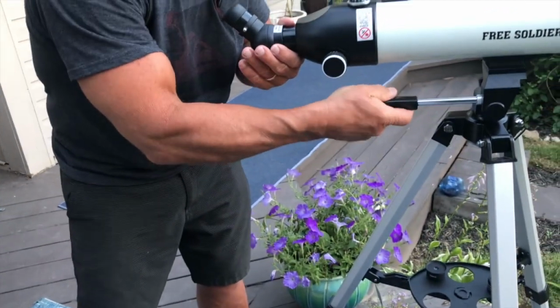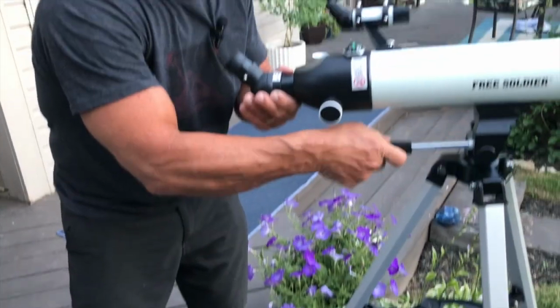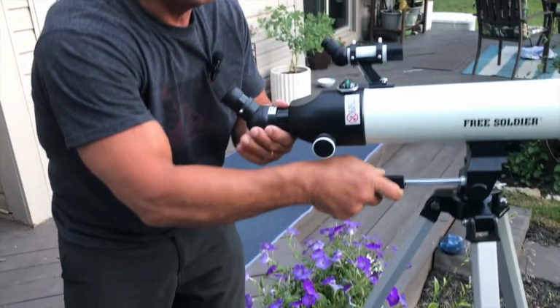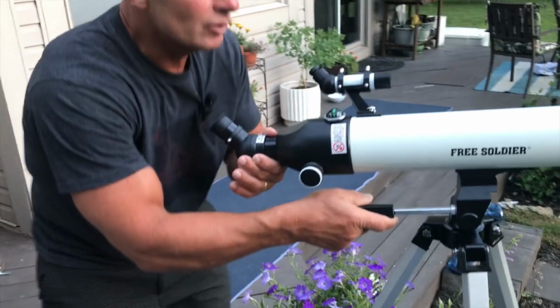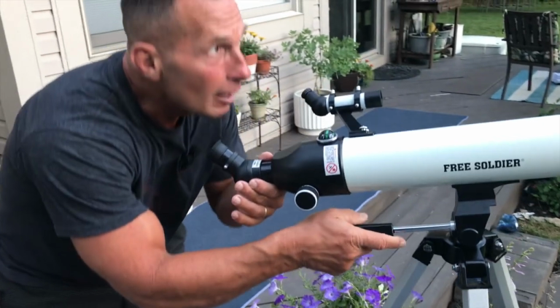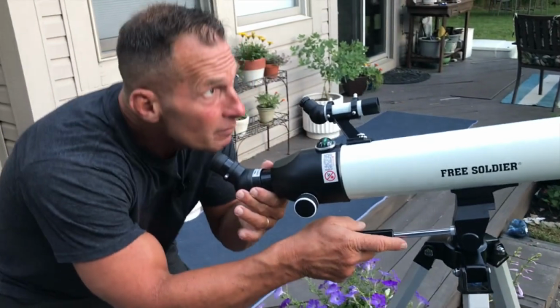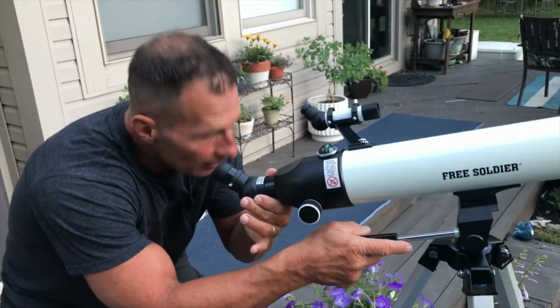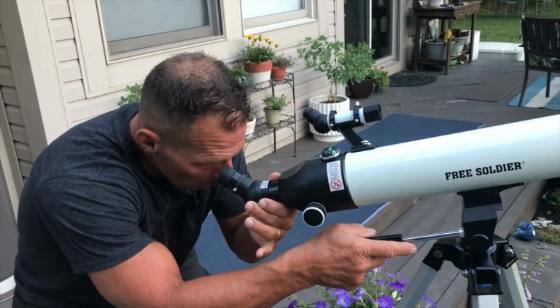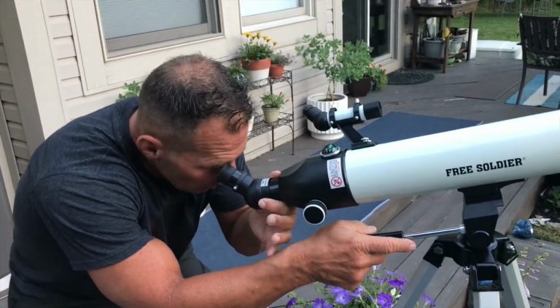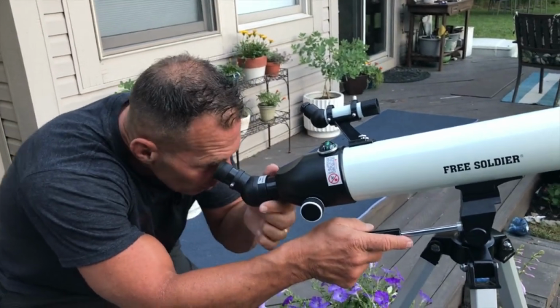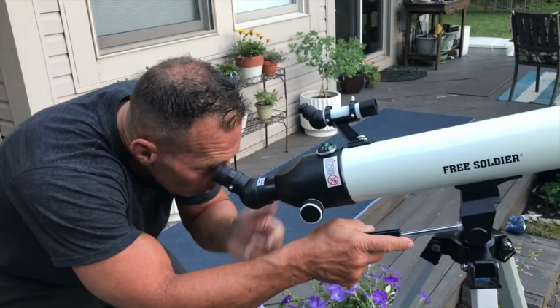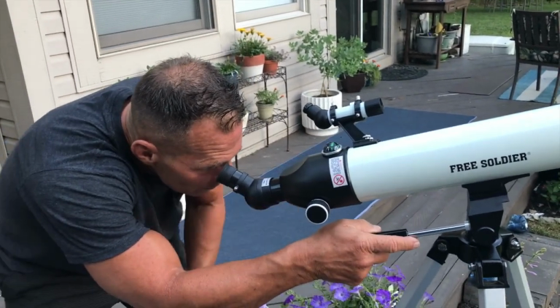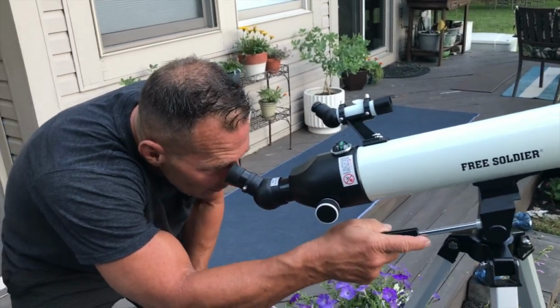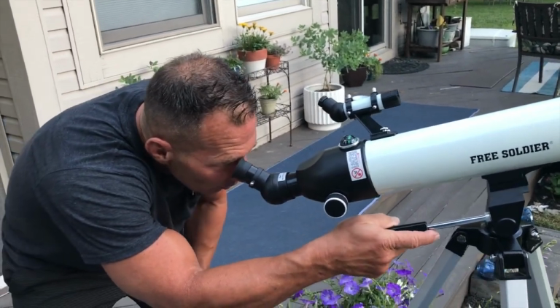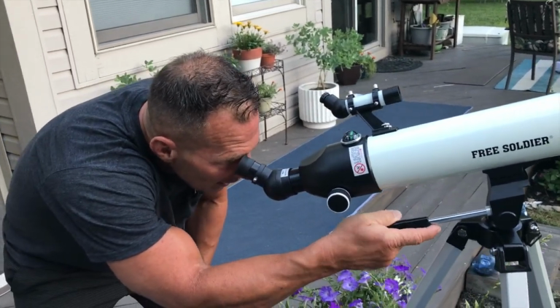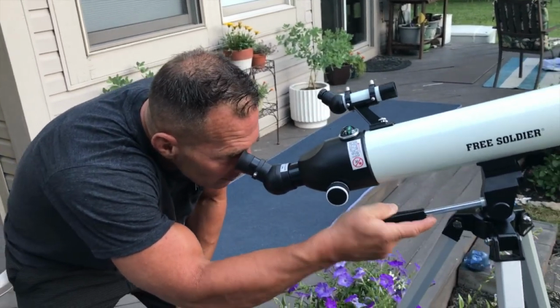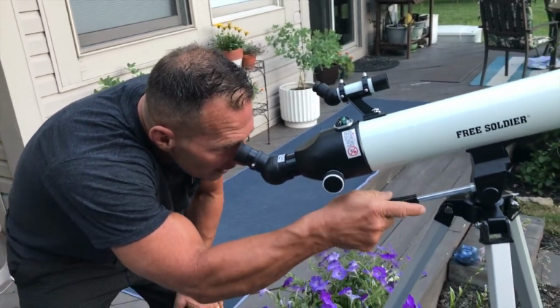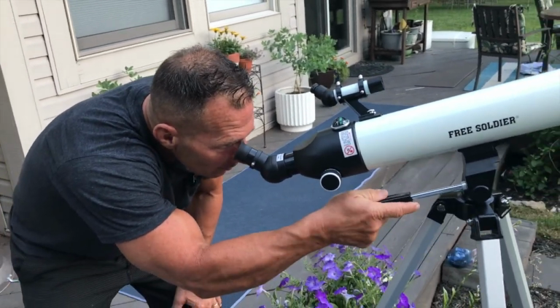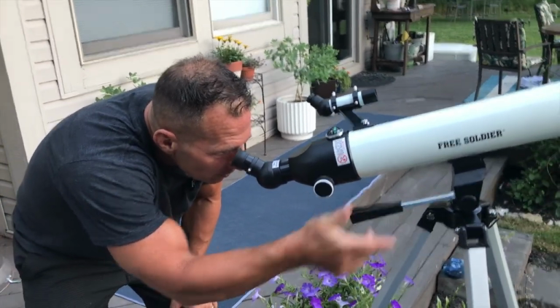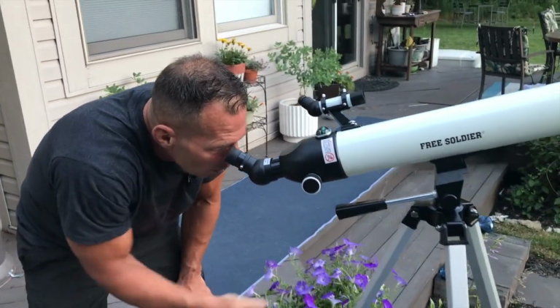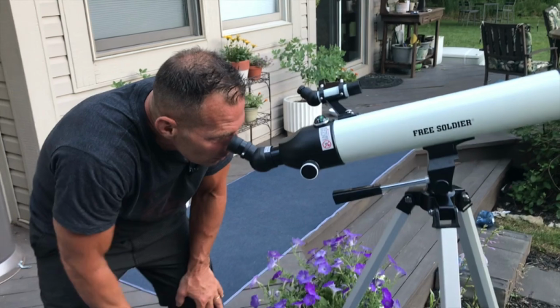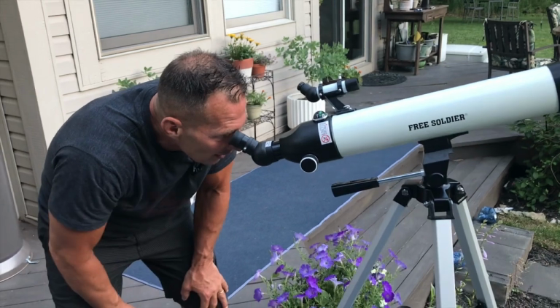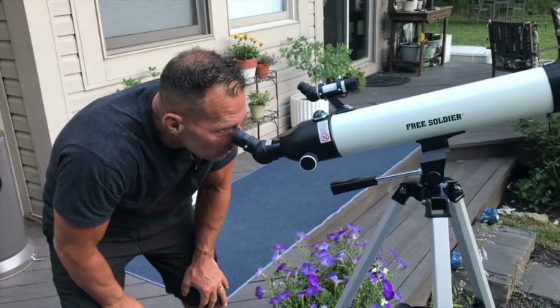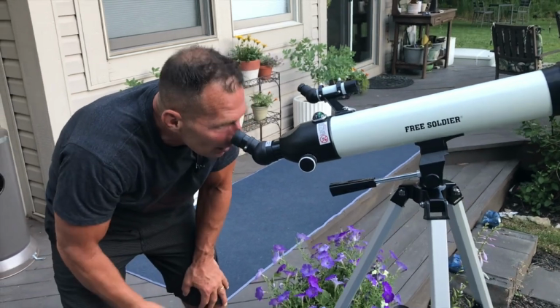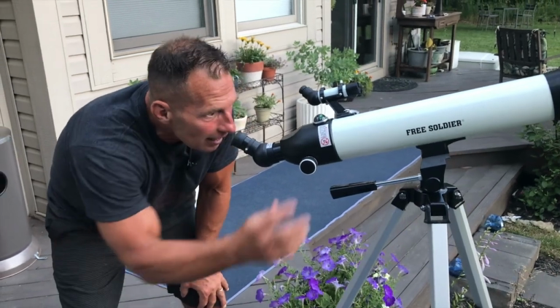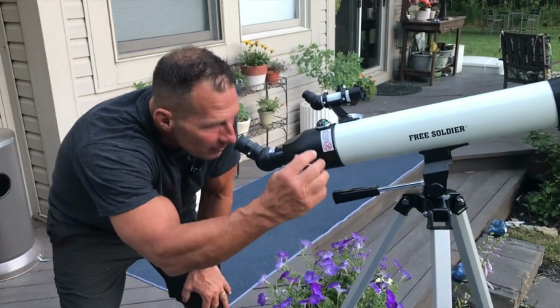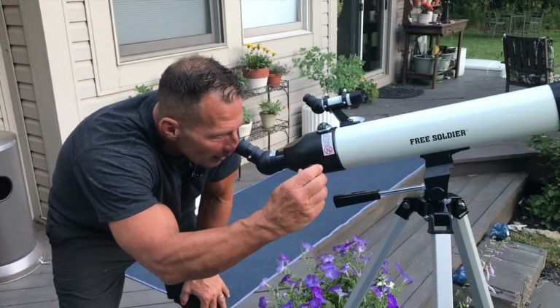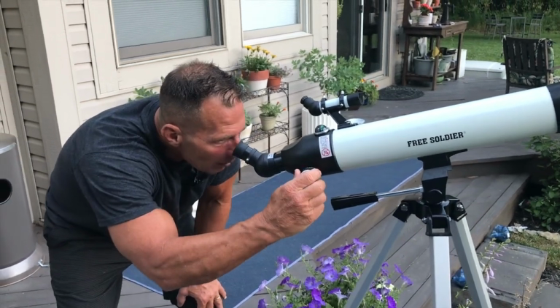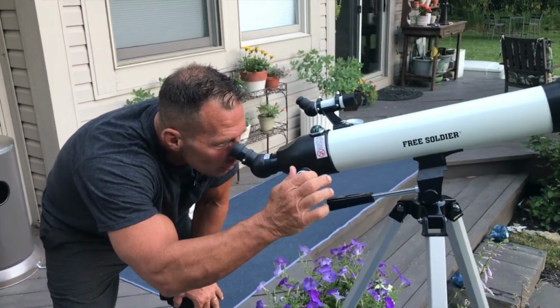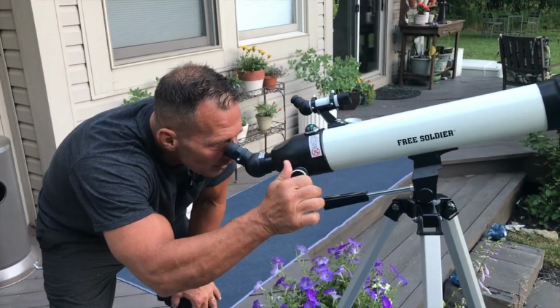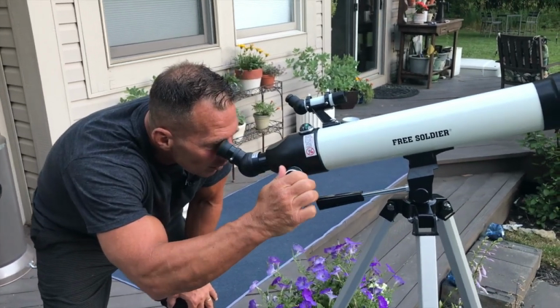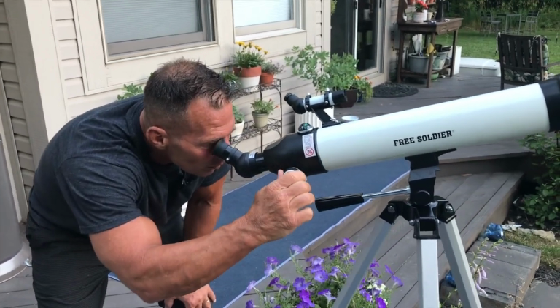I can loosen this up, so if I was looking to go real high in the sky to look at some stars, I can angle it up just like that and then zoom in on the moon — that kind of thing.